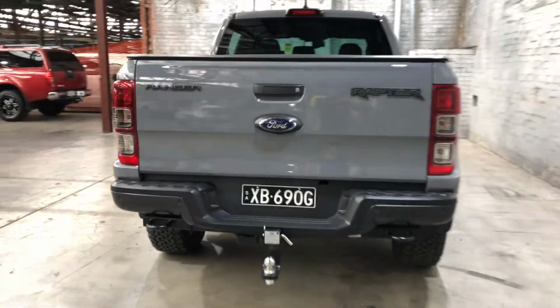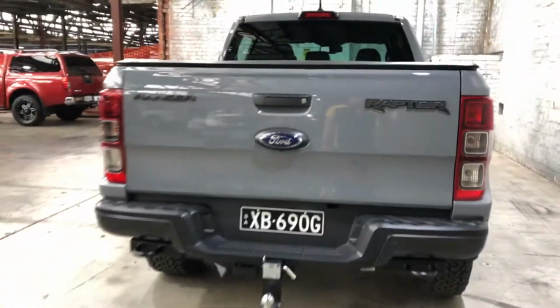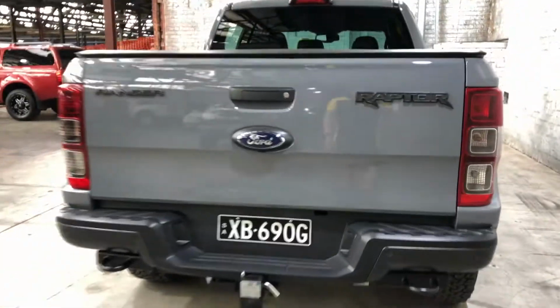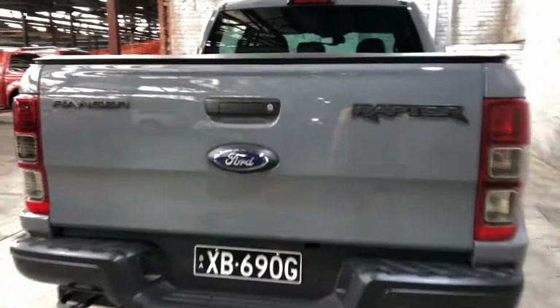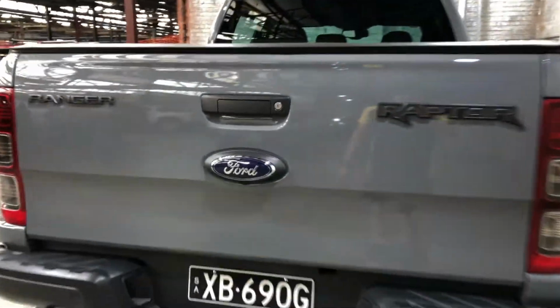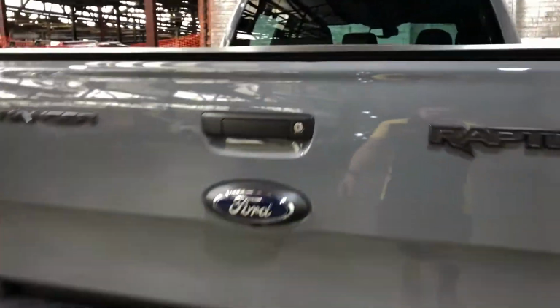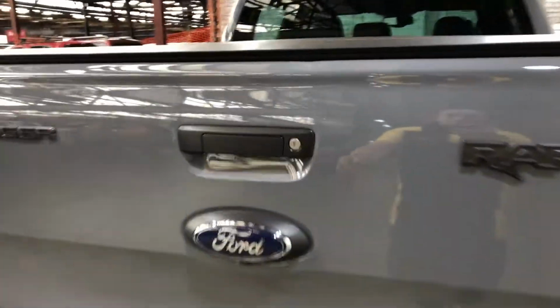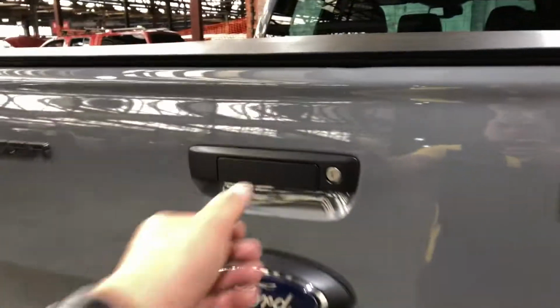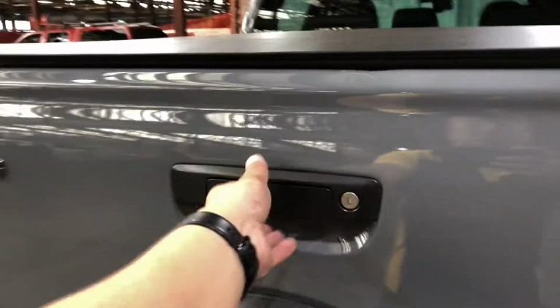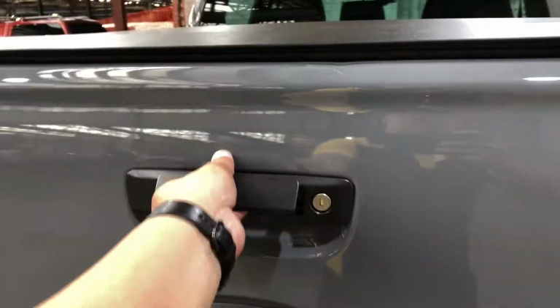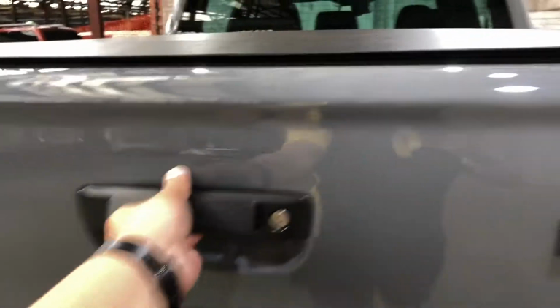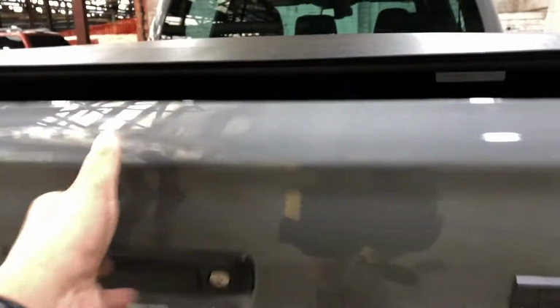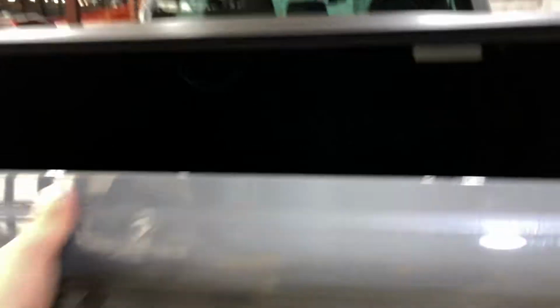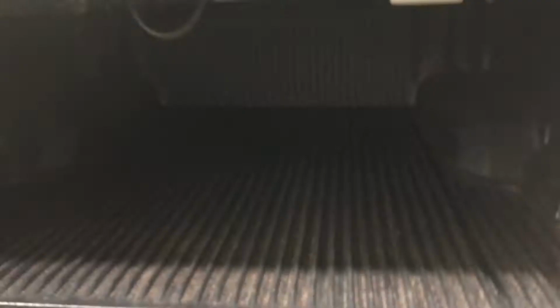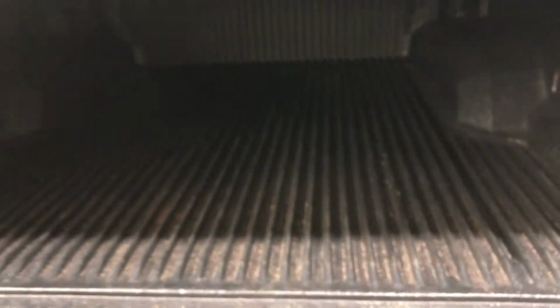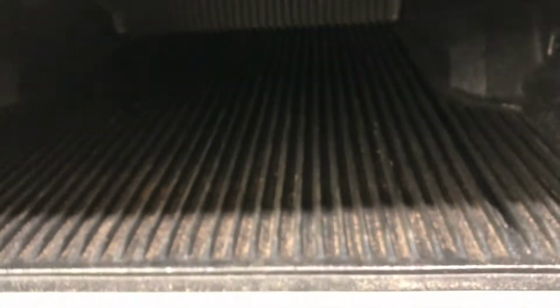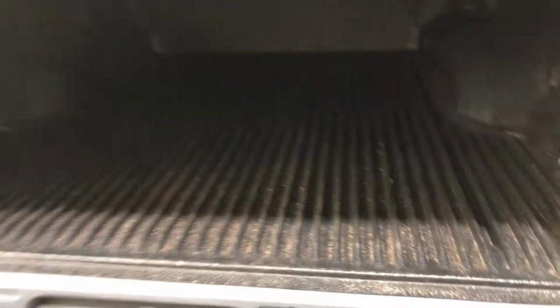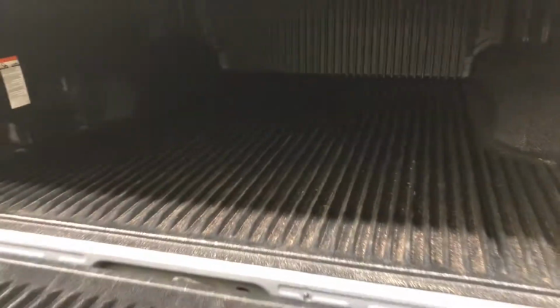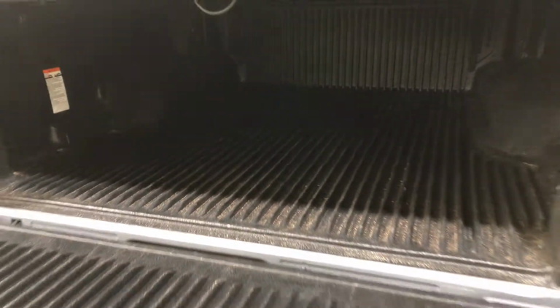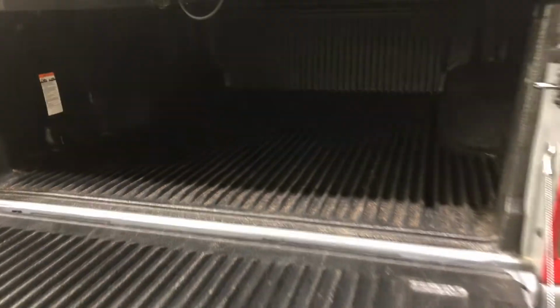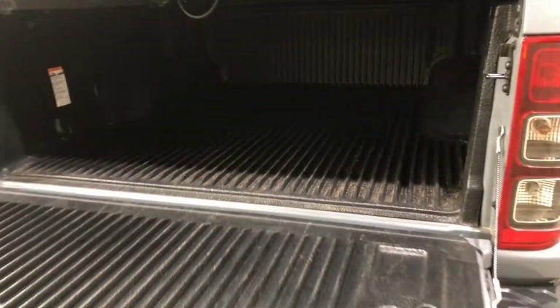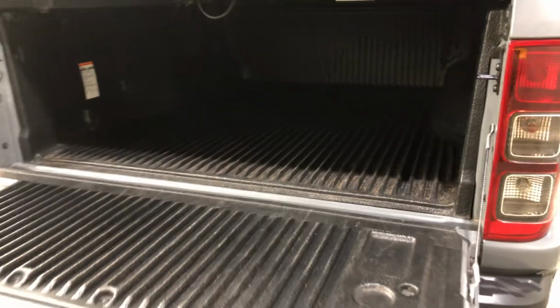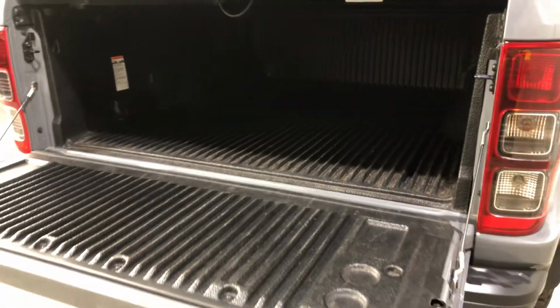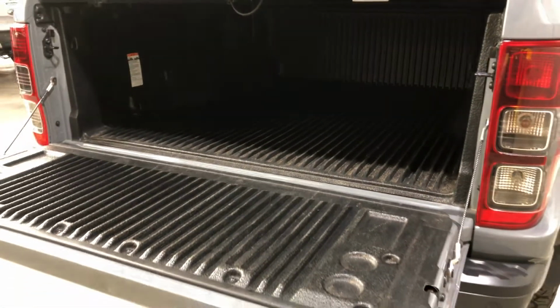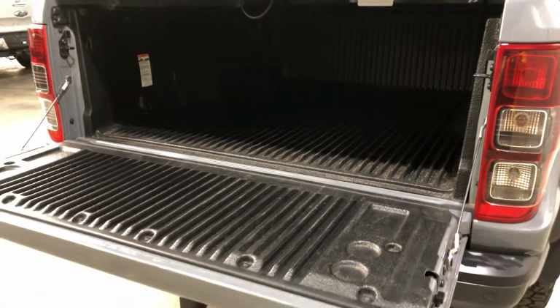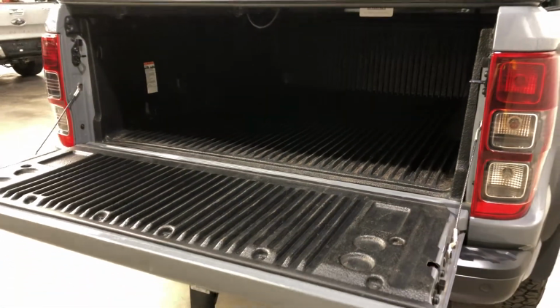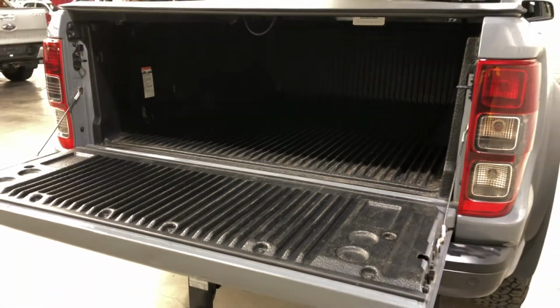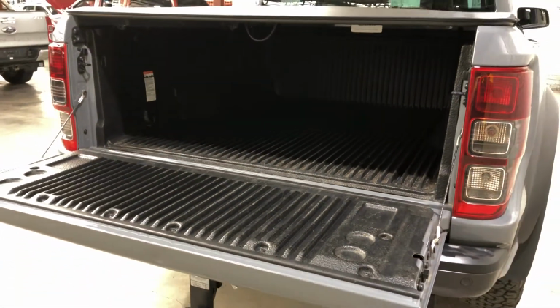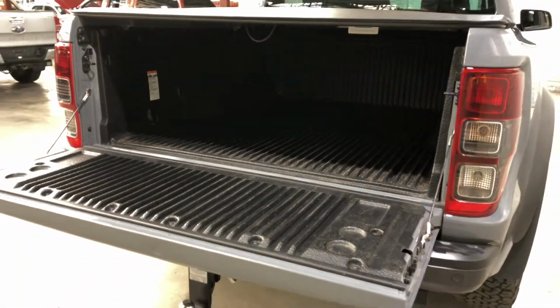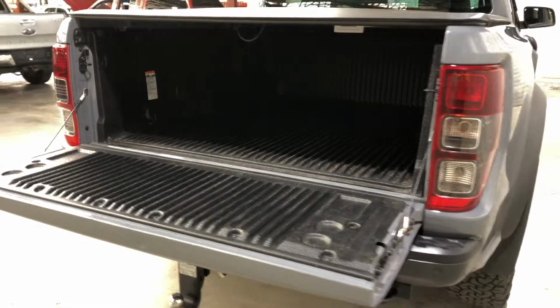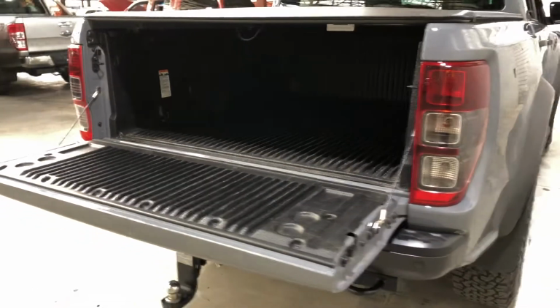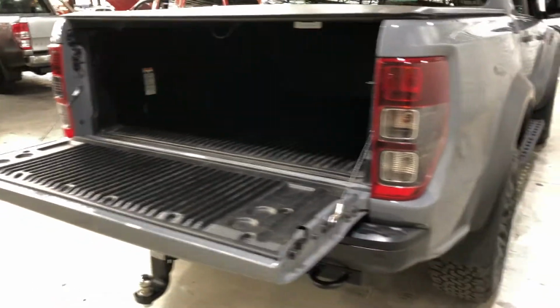As we jump inside the back tray here, being a full-size truck, you know you're going to get plenty of space out of the back. It also comes with this rubber boot liner so you don't scratch up your paintwork.